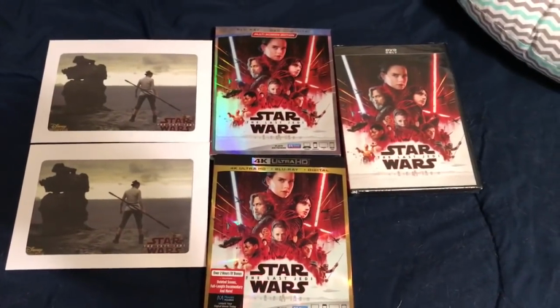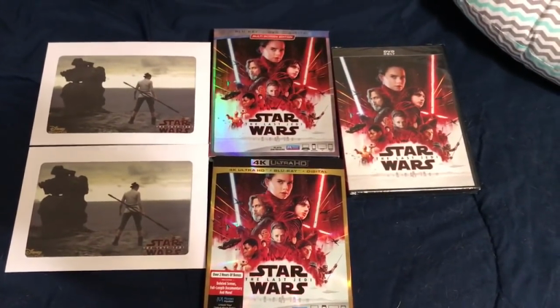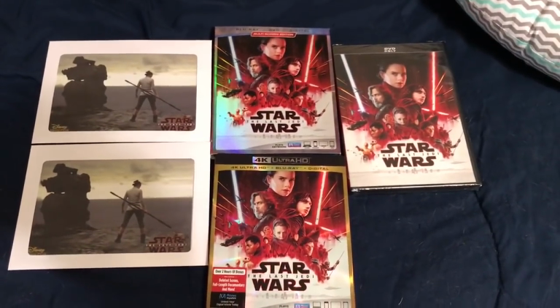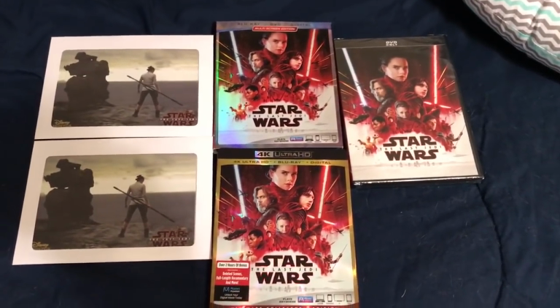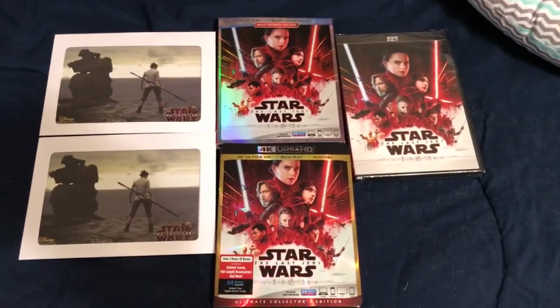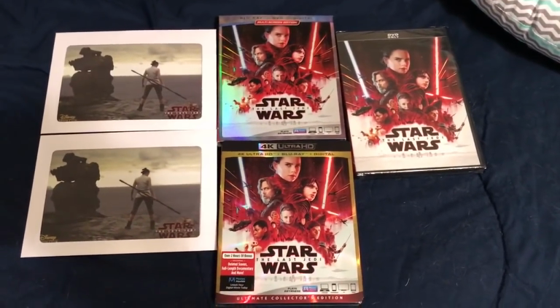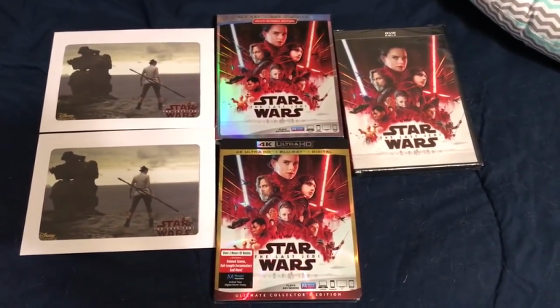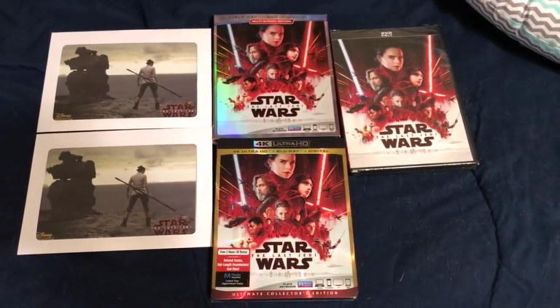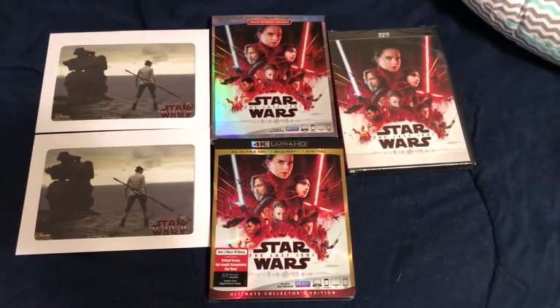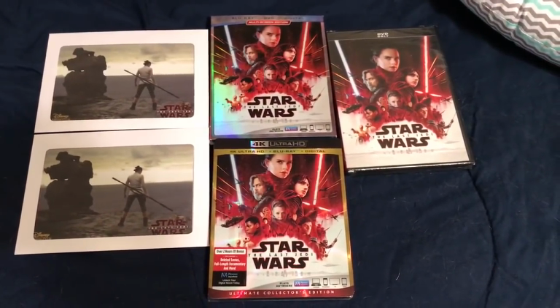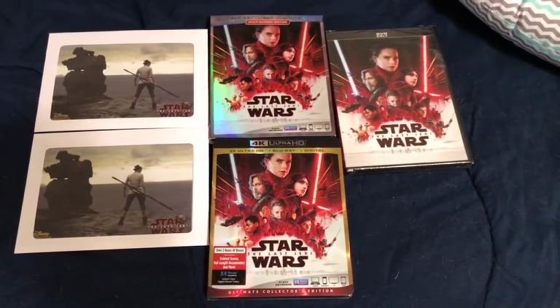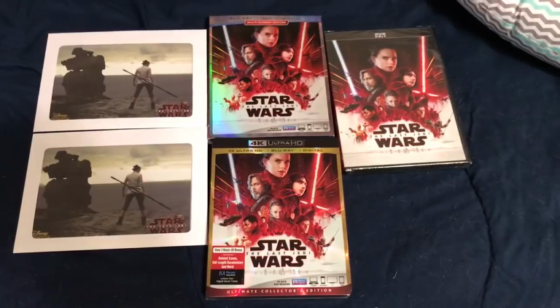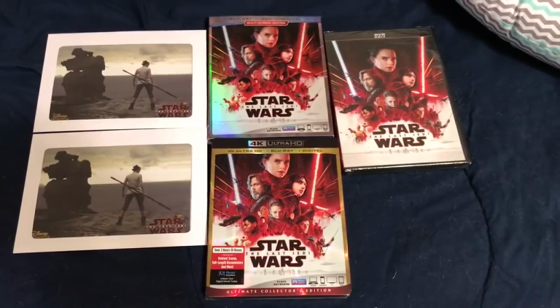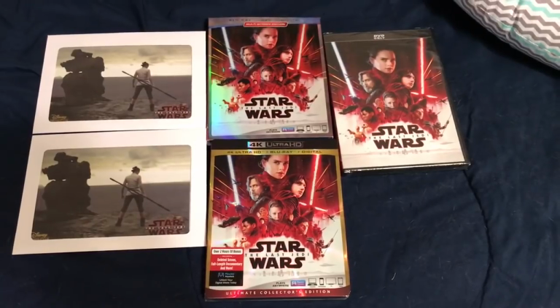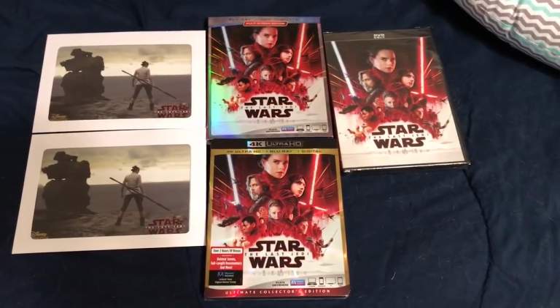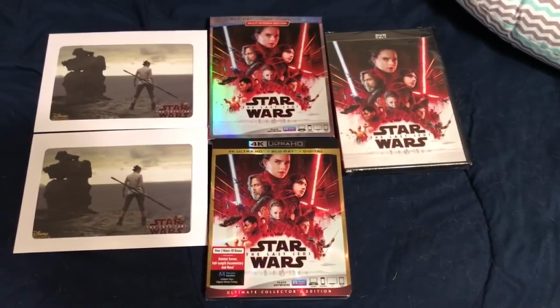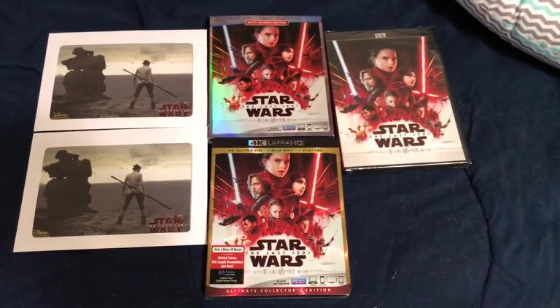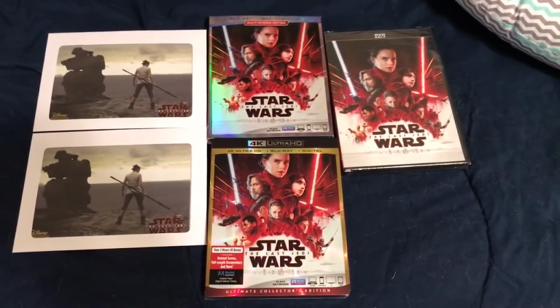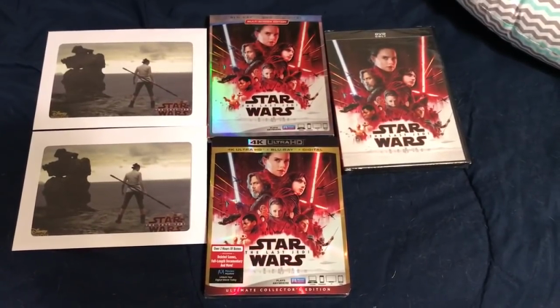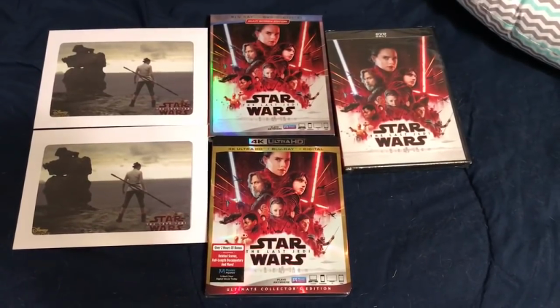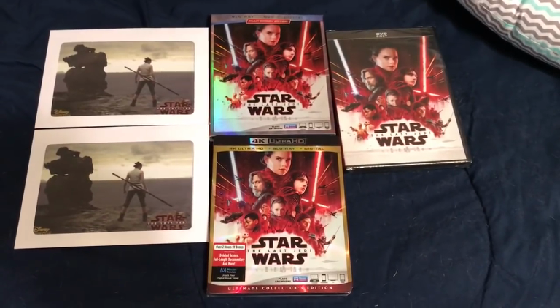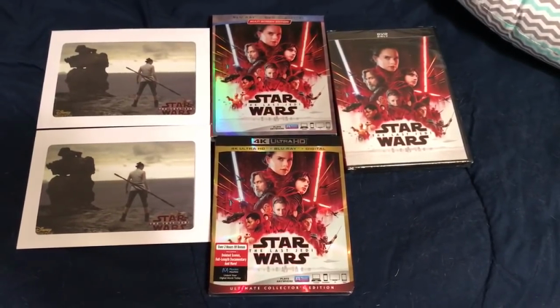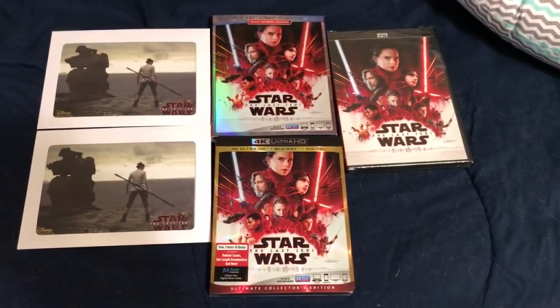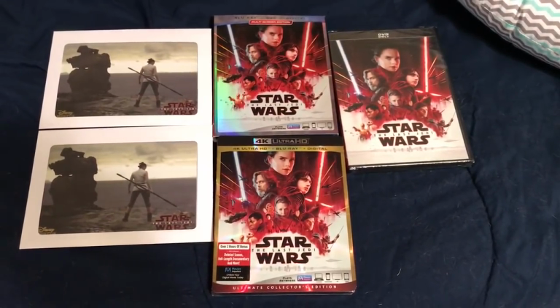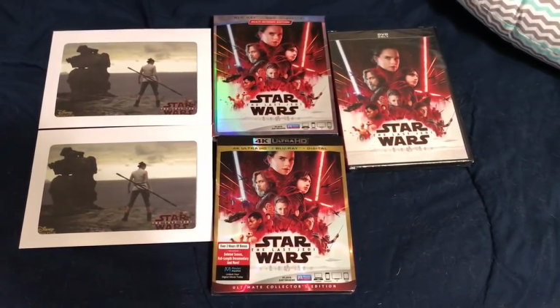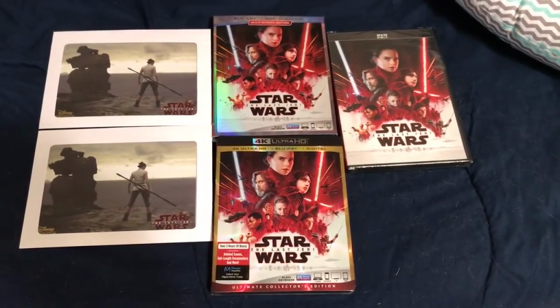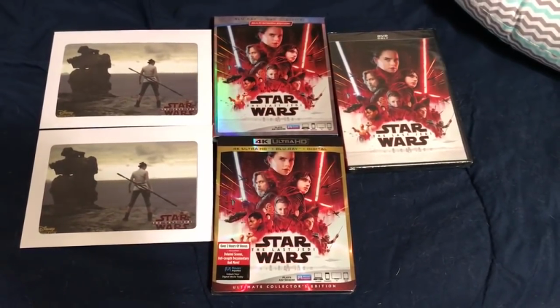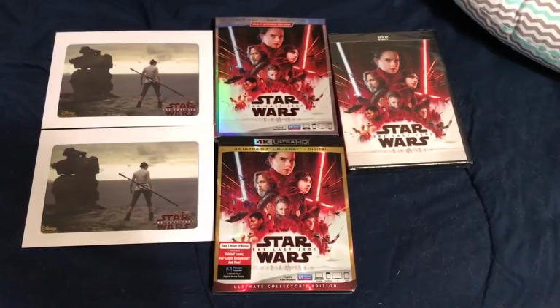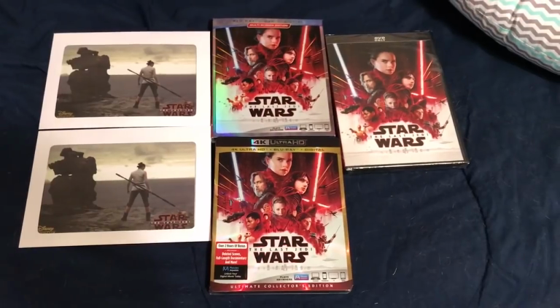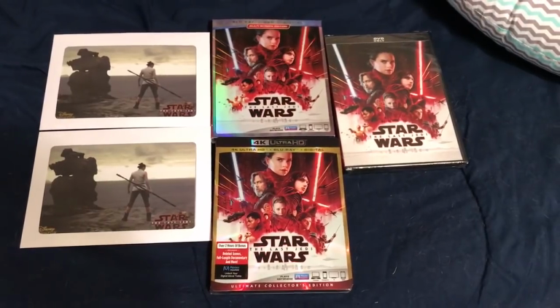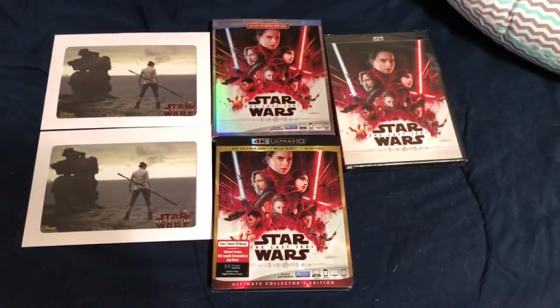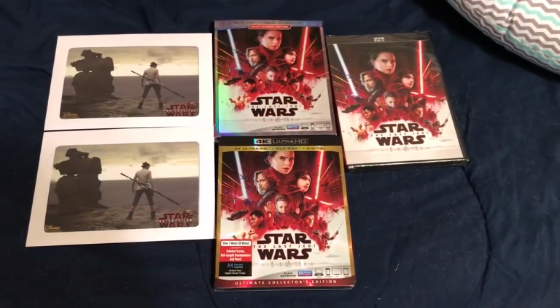Hey folks, Nathan here. There's going to be a full version of an episode of From the Star Wars Home Video Library soon on all the Star Wars releases for The Last Jedi in the U.S., but I did want to point something out here.